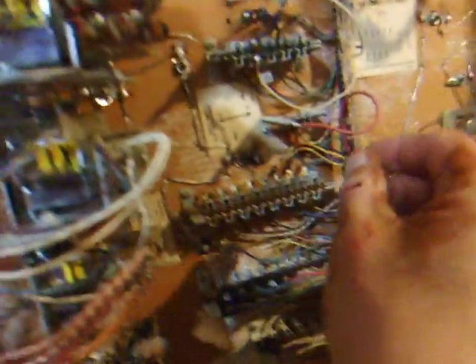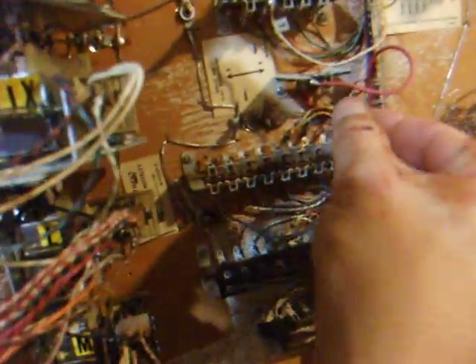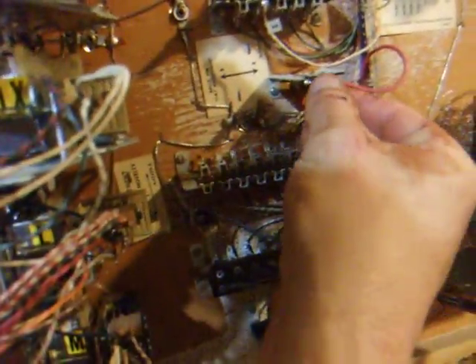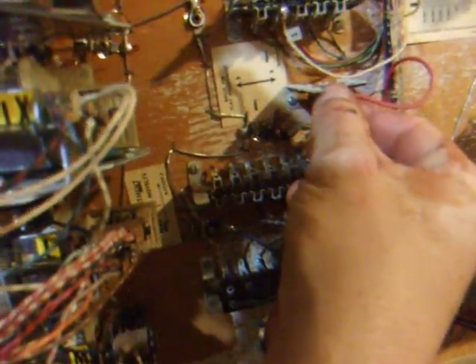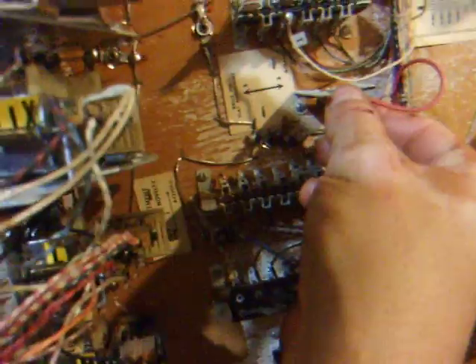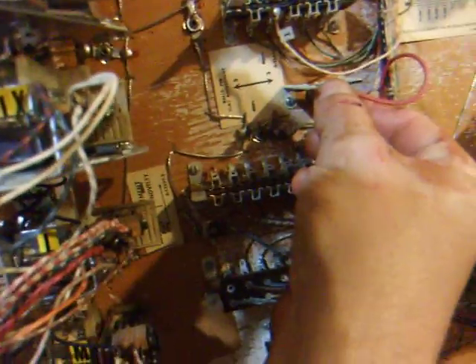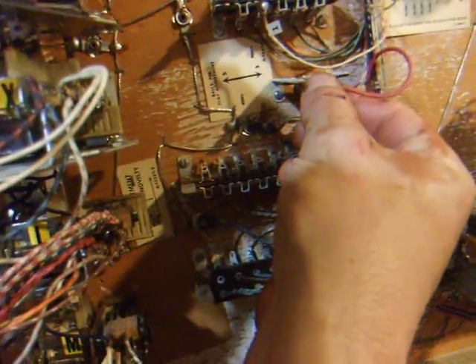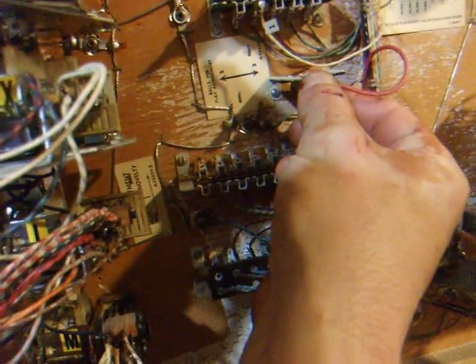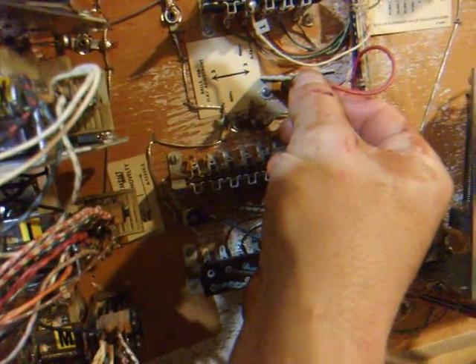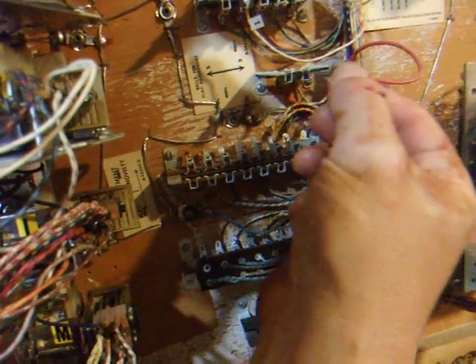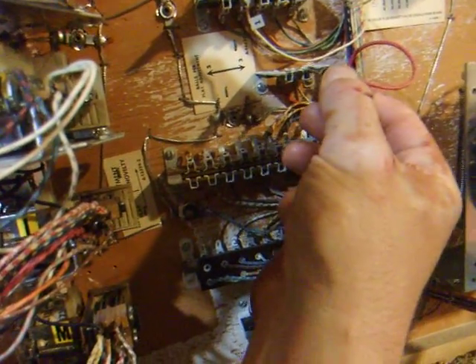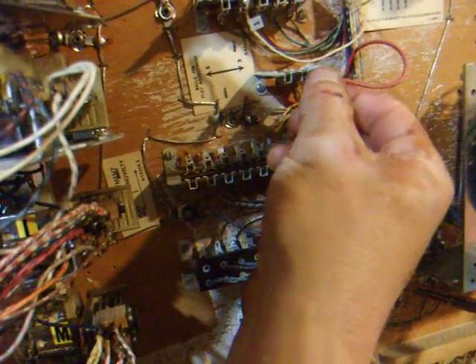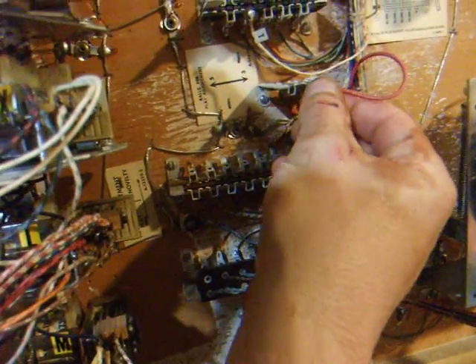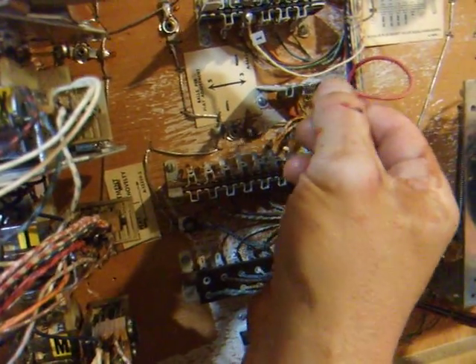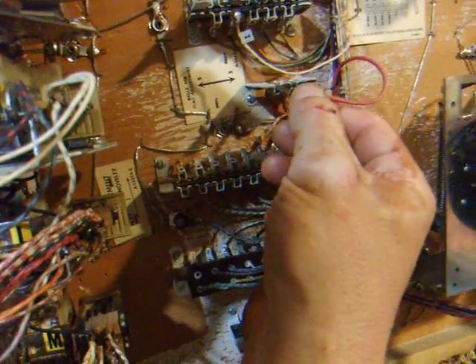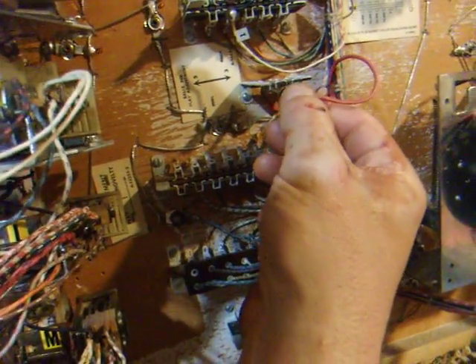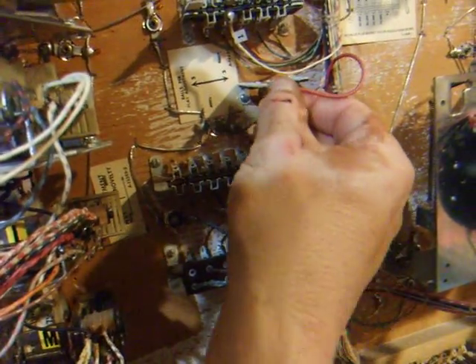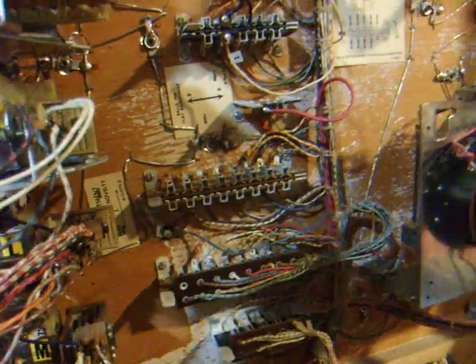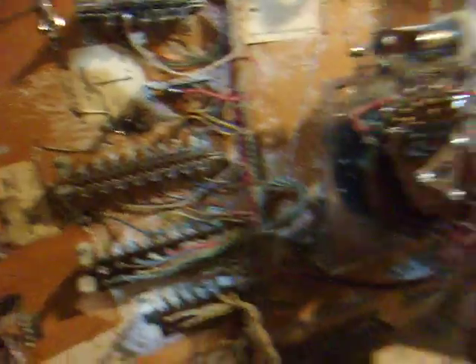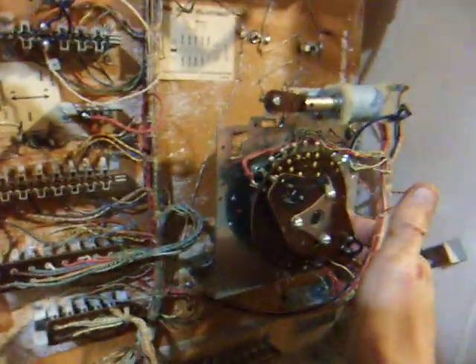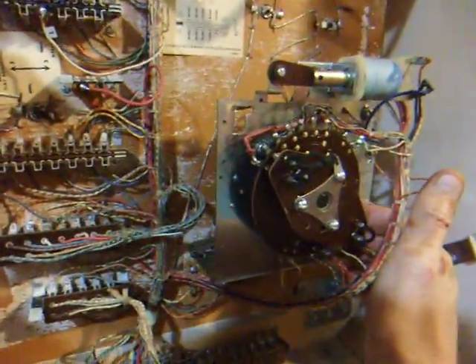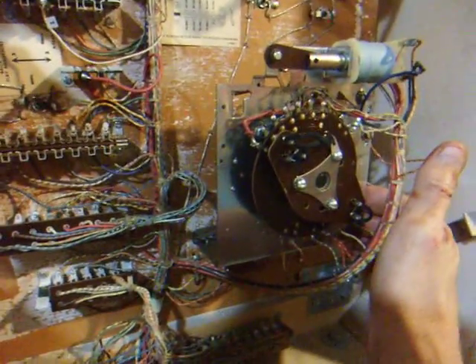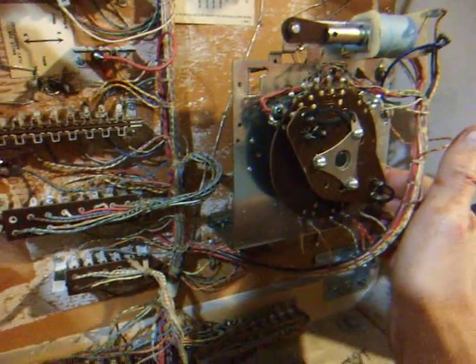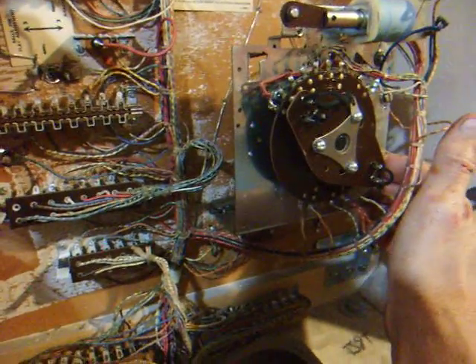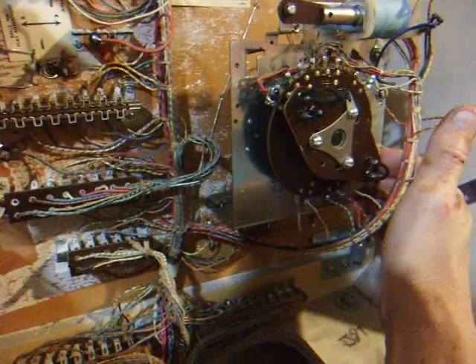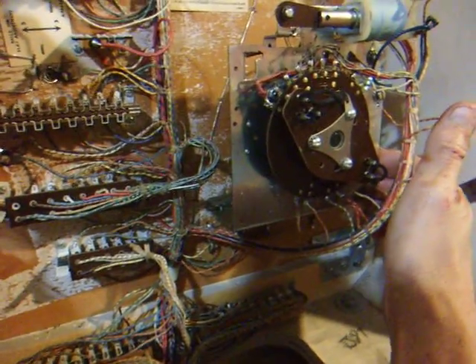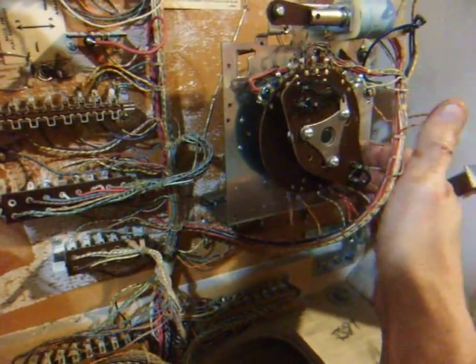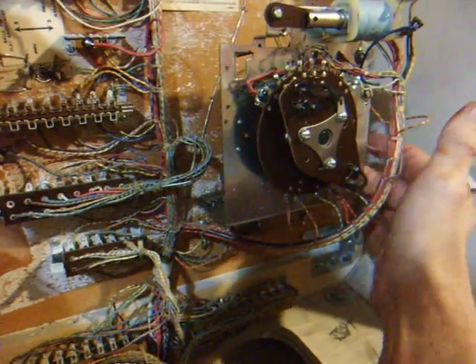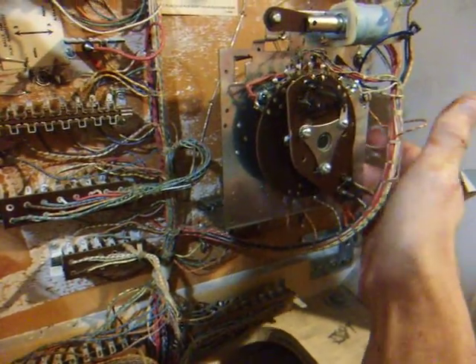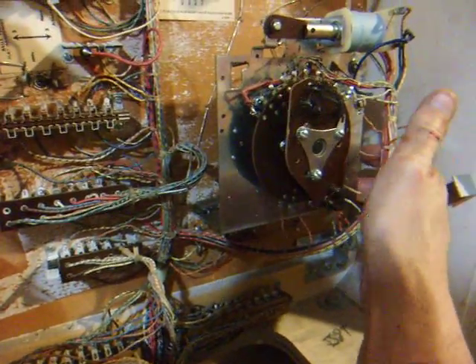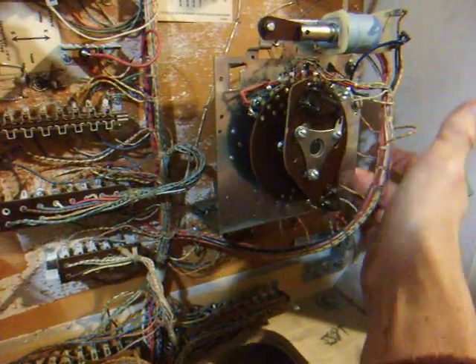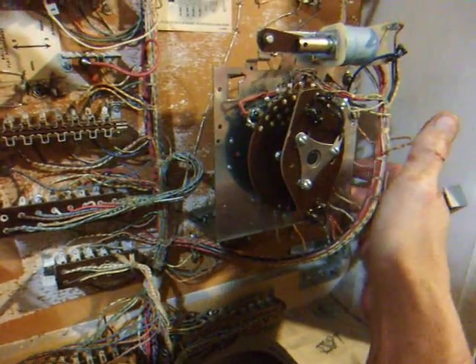First, take this 3-5 ball adjustment and if it's currently in 3, move it into 5. Take your ball stepper and count it up to 5.